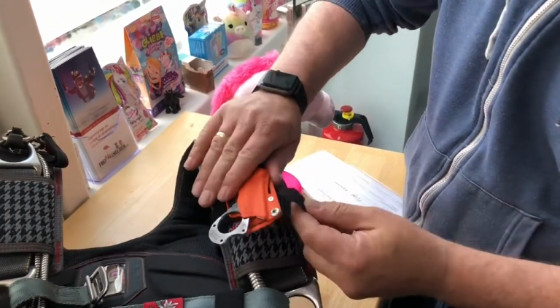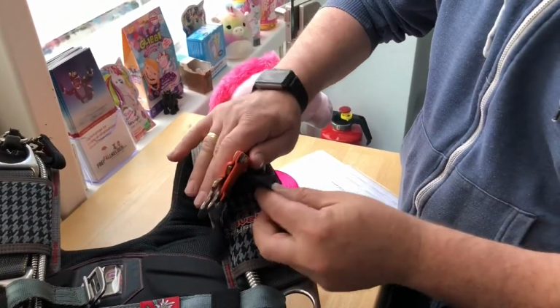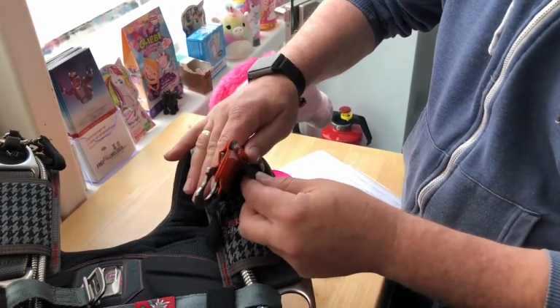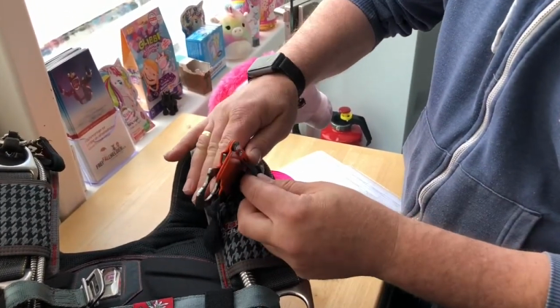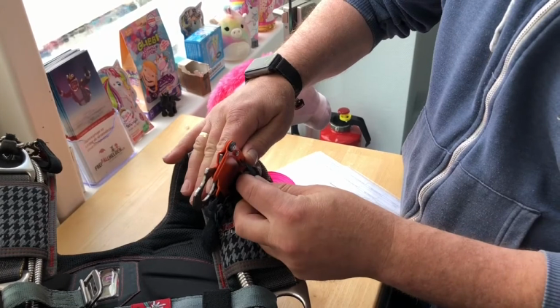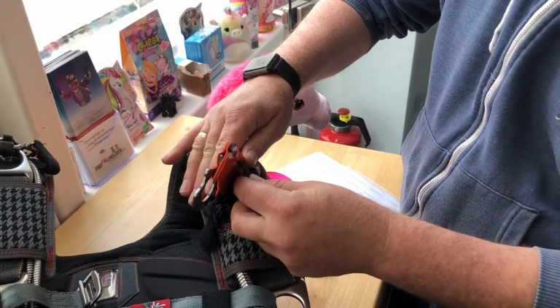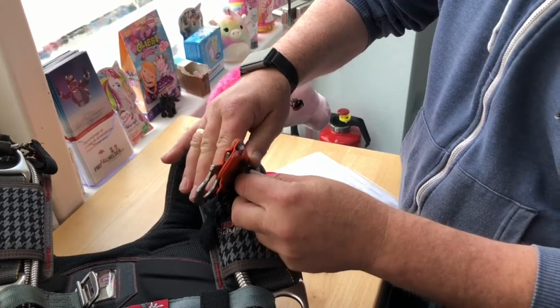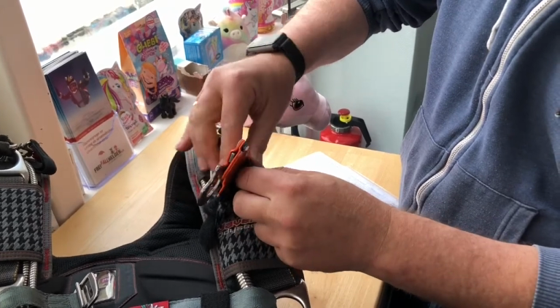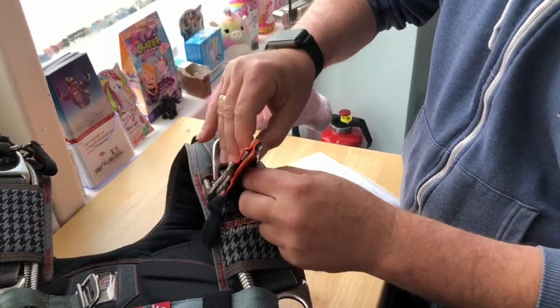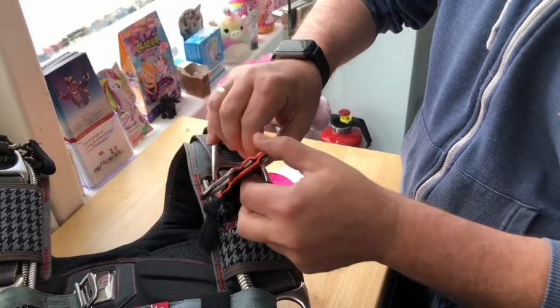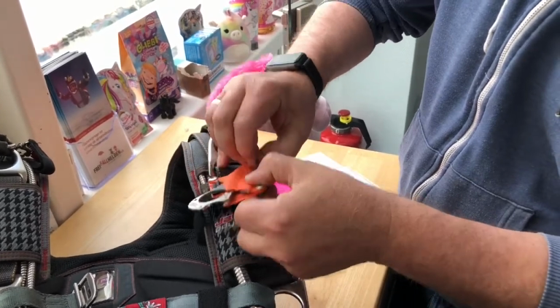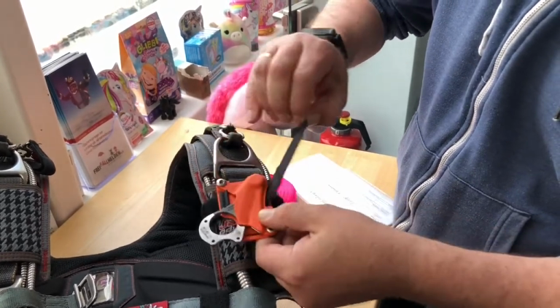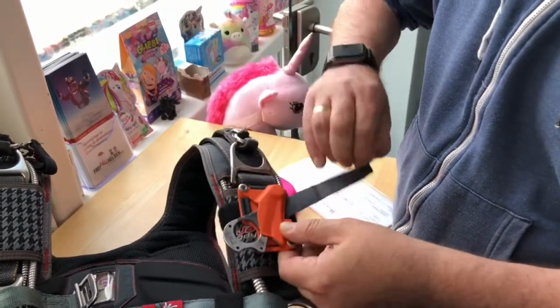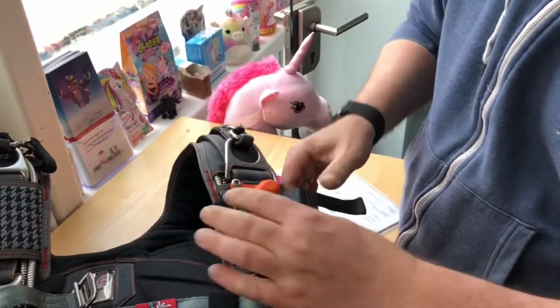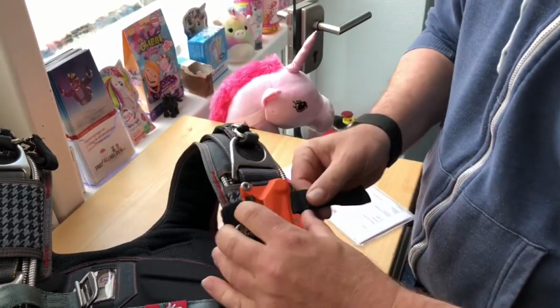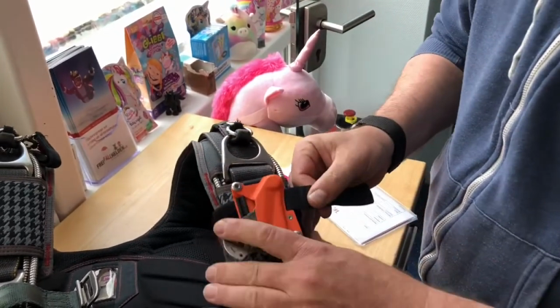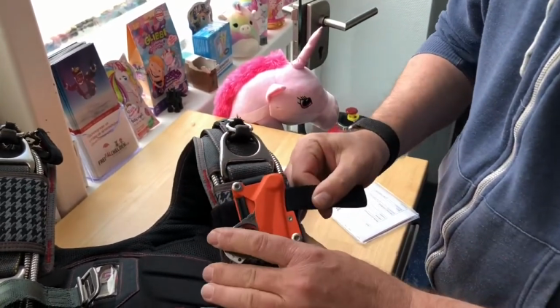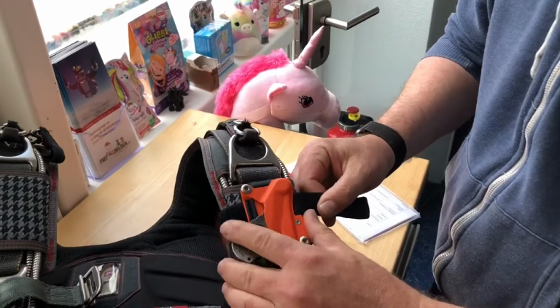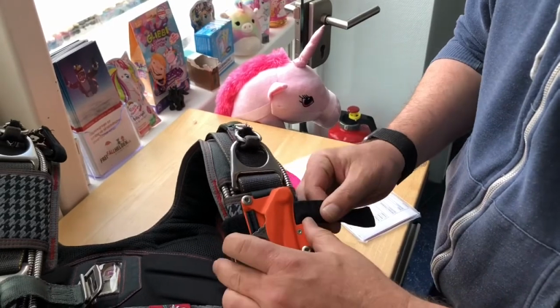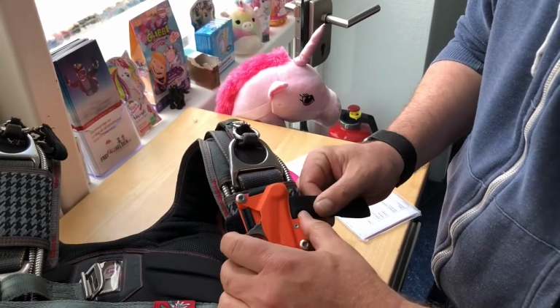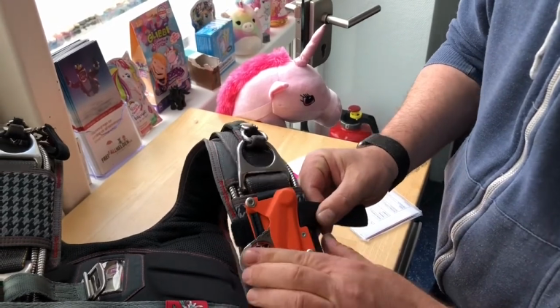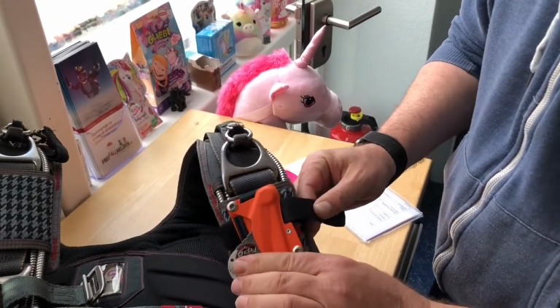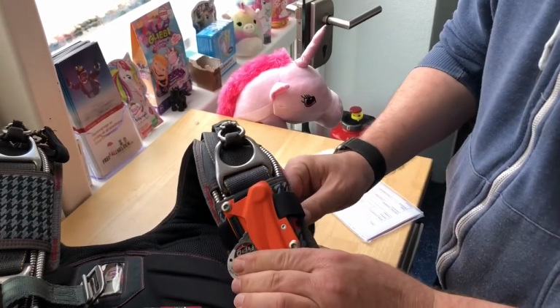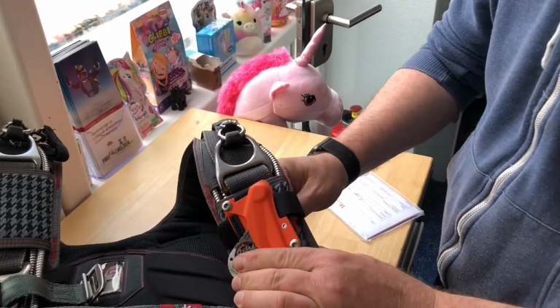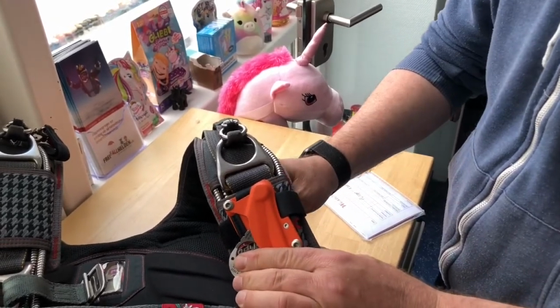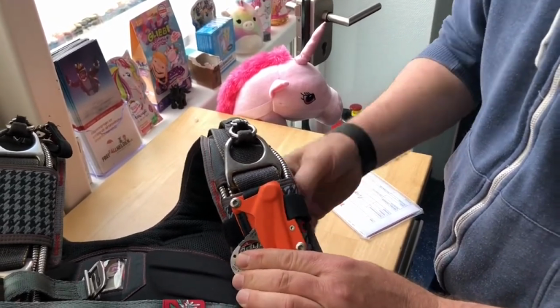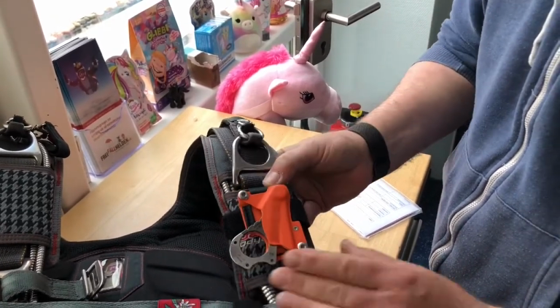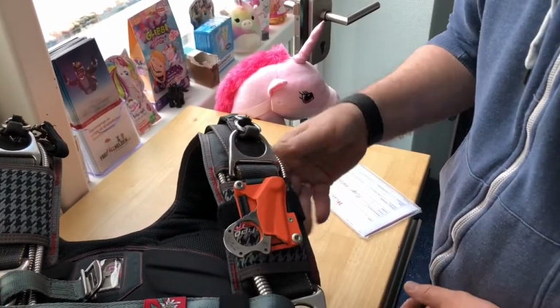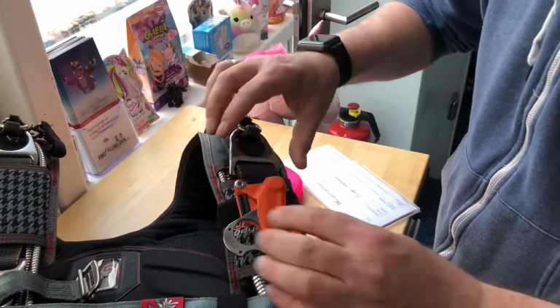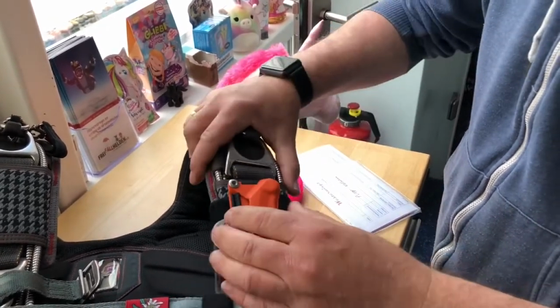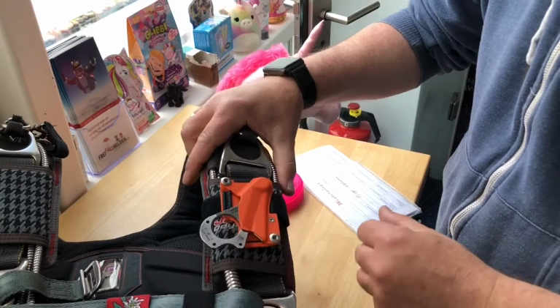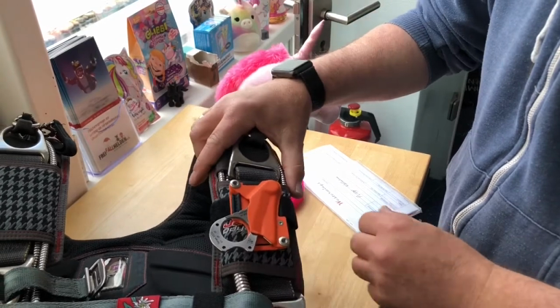Take your velcro, do it back in, and close the velcro. That's it.